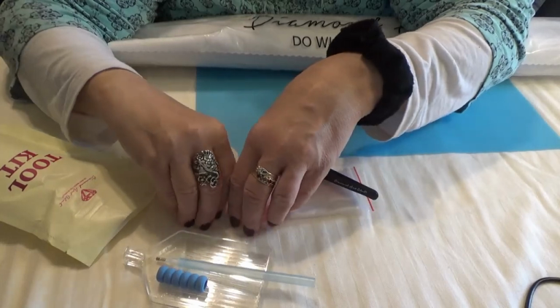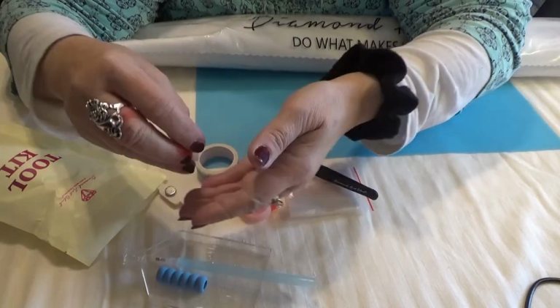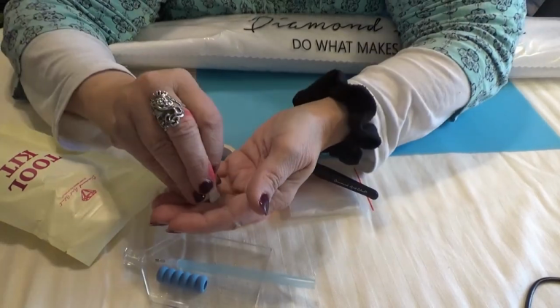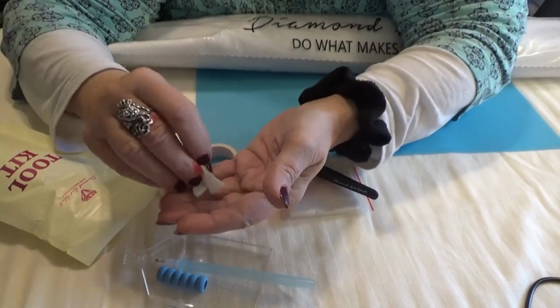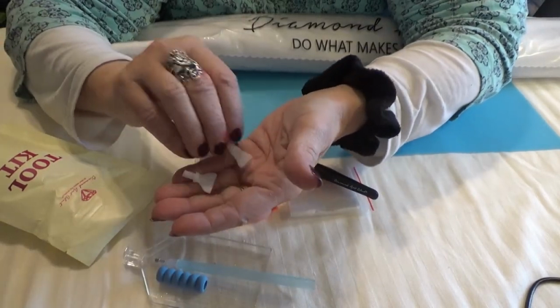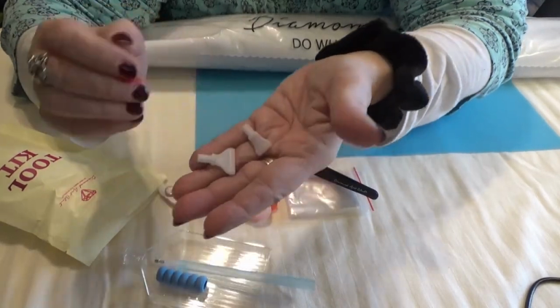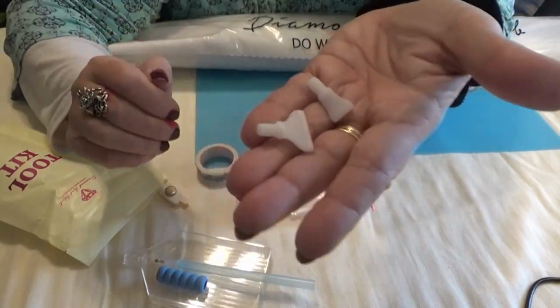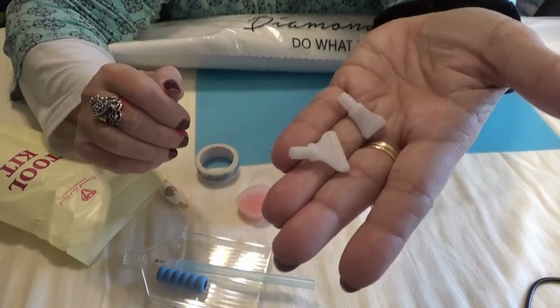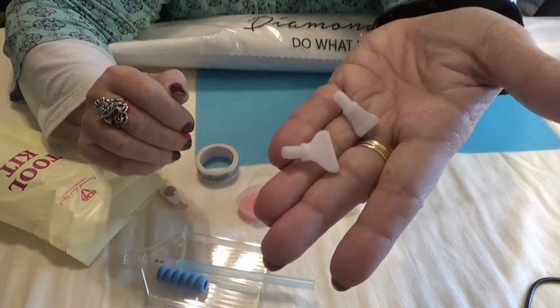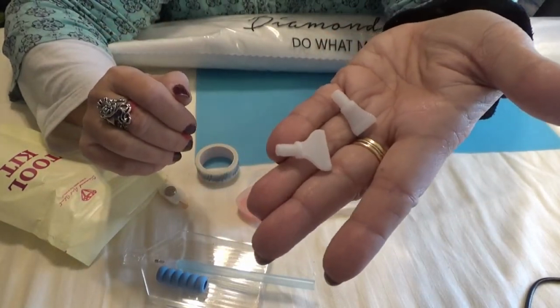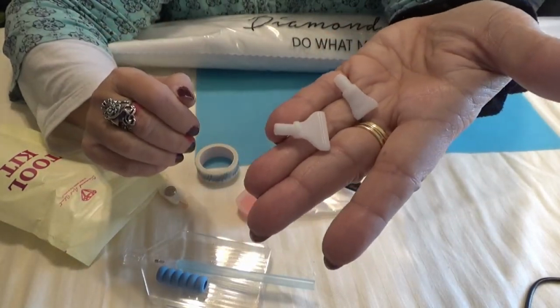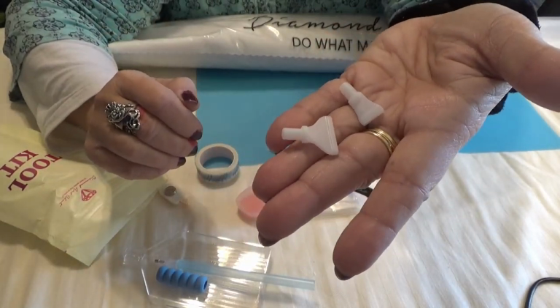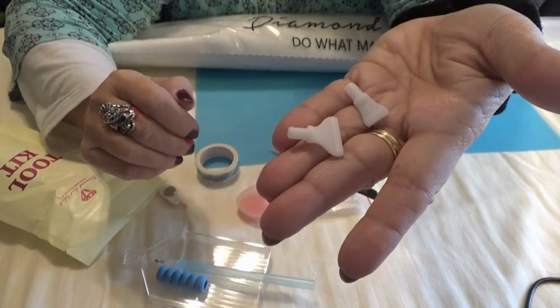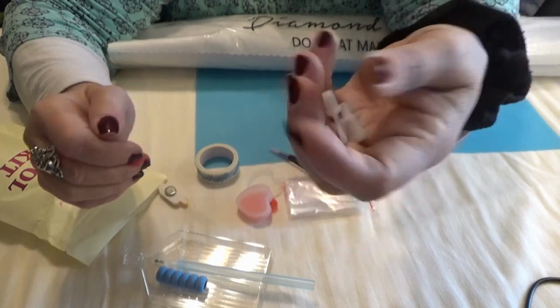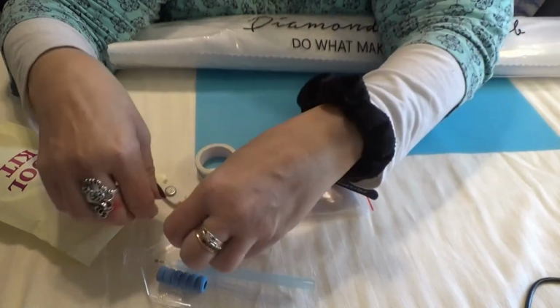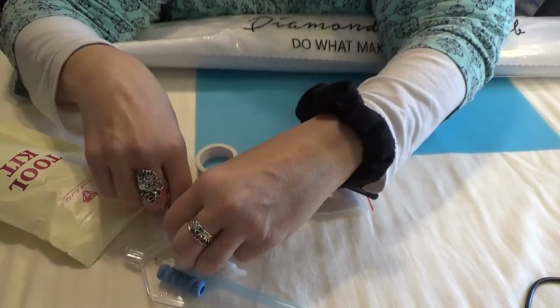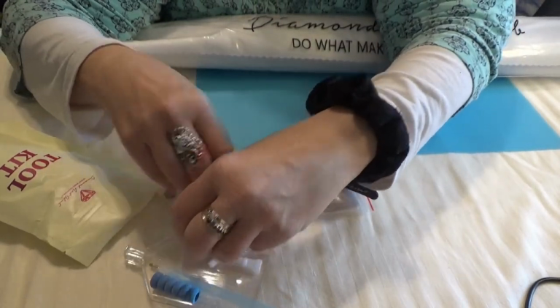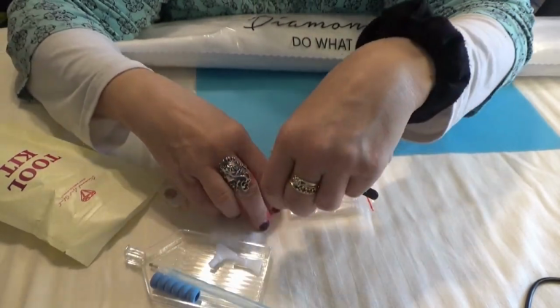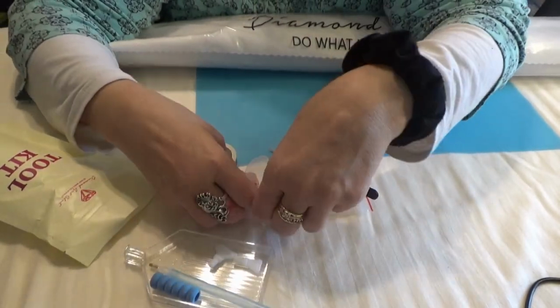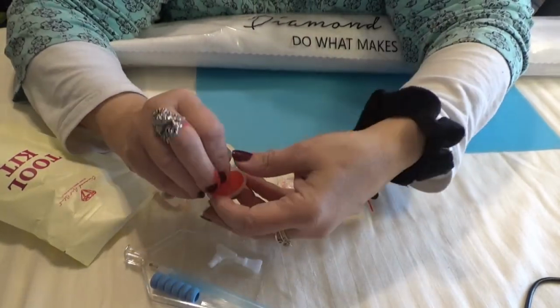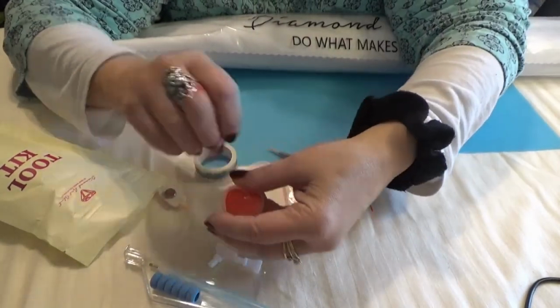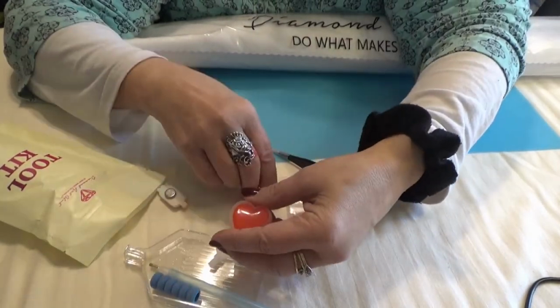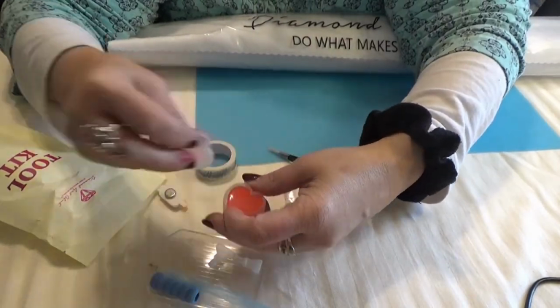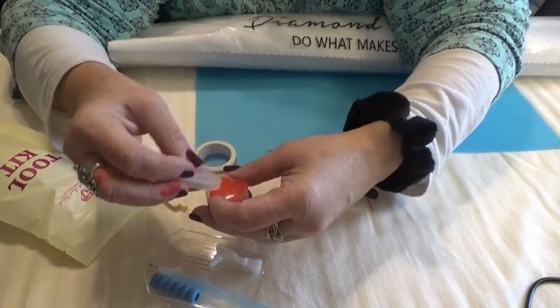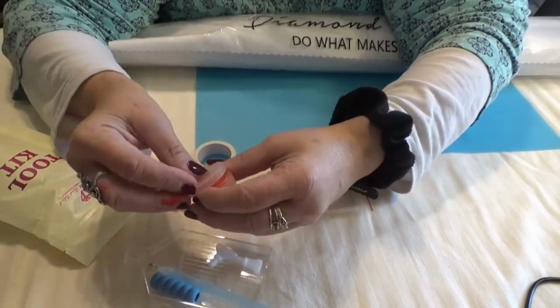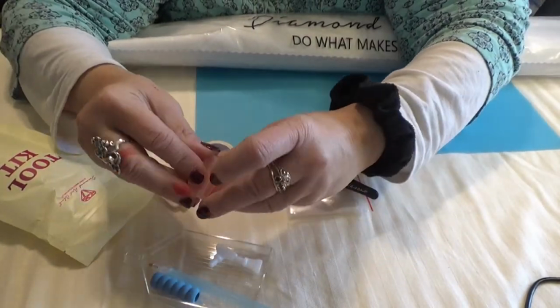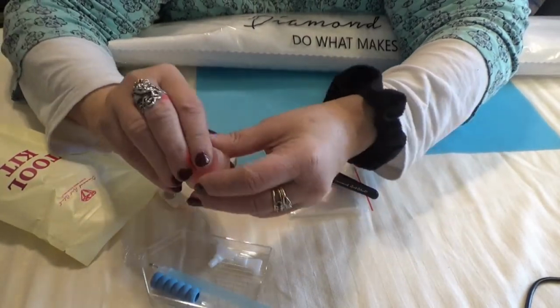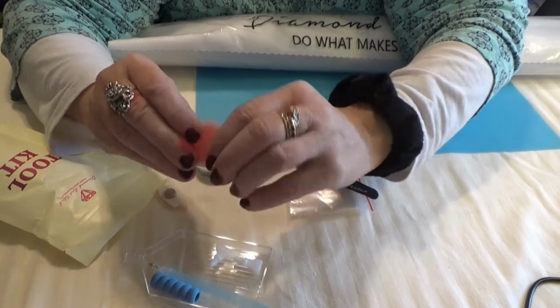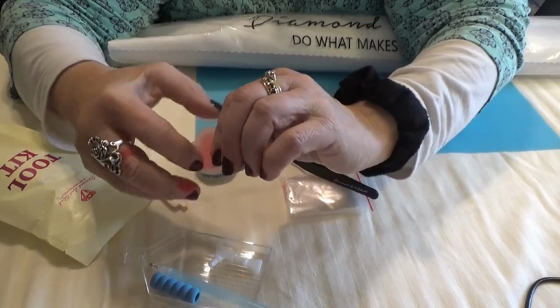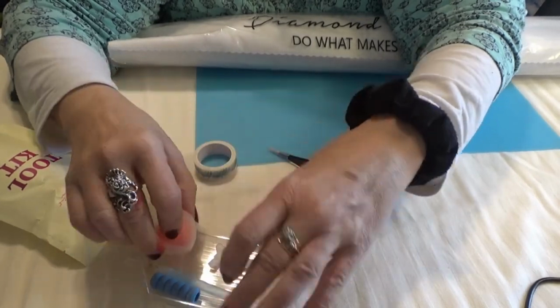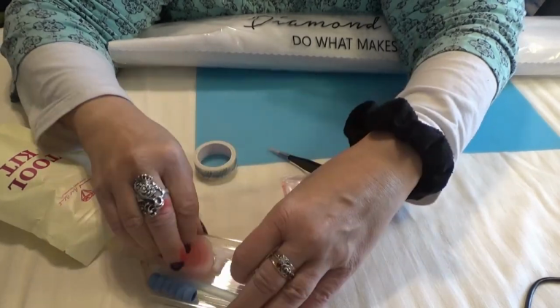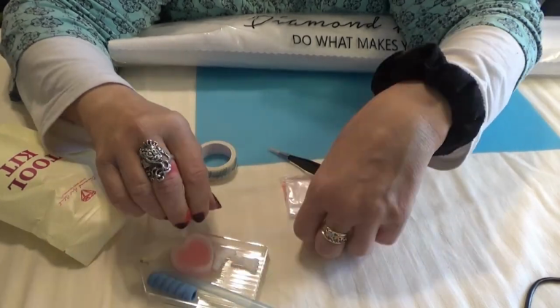You get a random colored pen and squishy — they usually match. You get two multi-placers, a five and a seven. You get a heart of wax, two hearts of wax in its own little container.